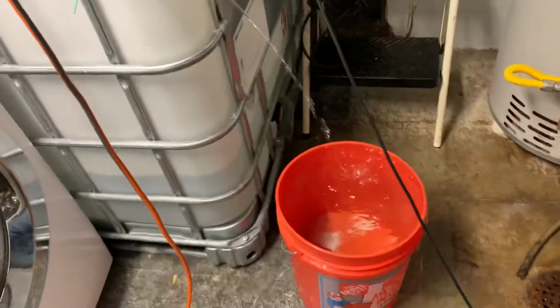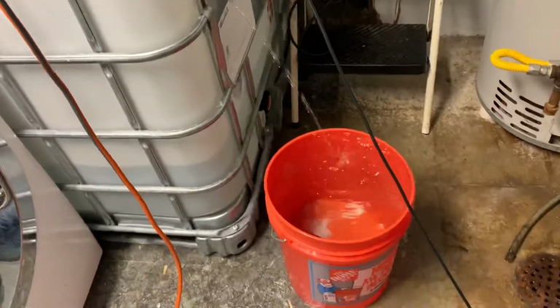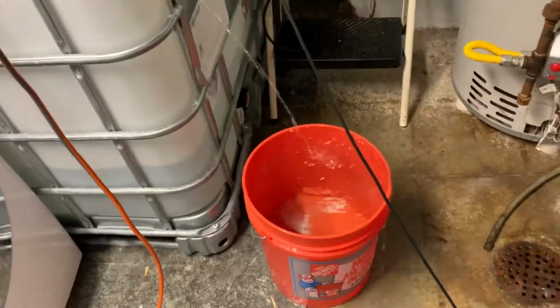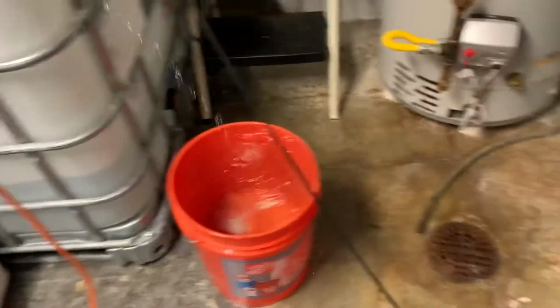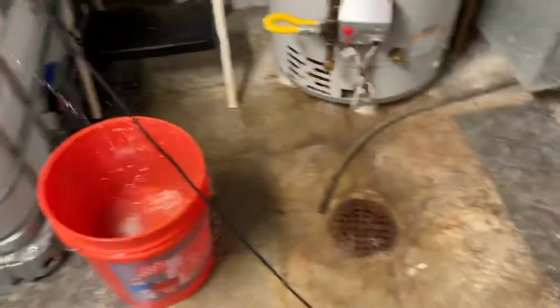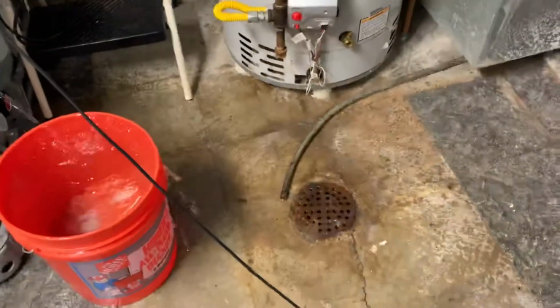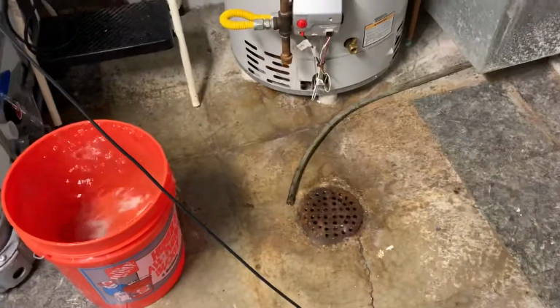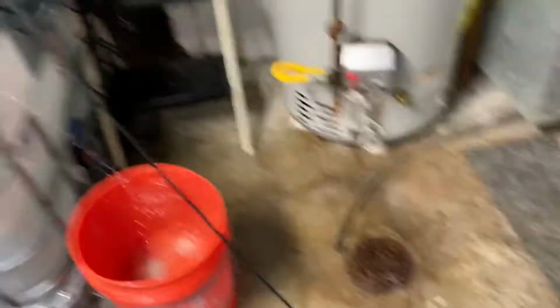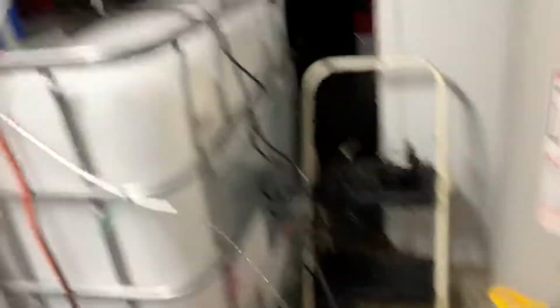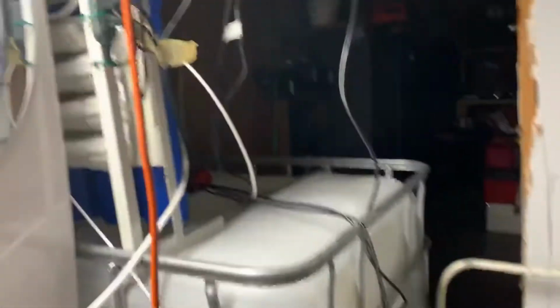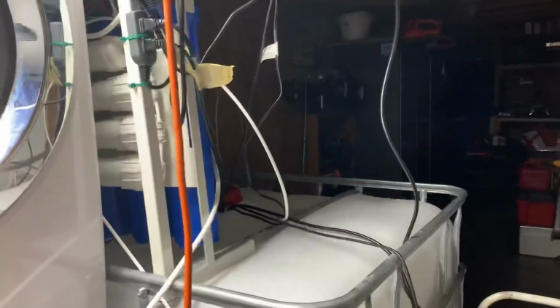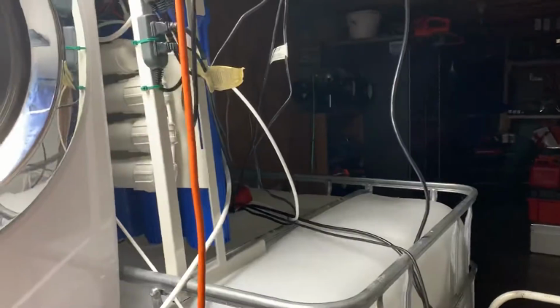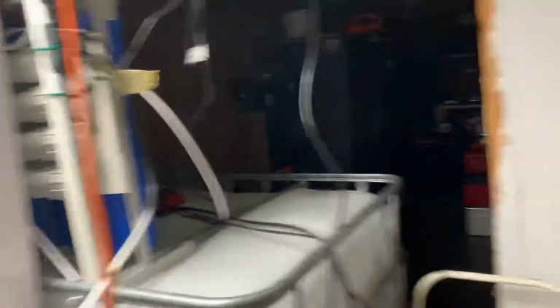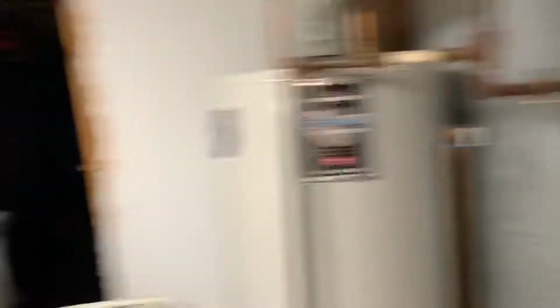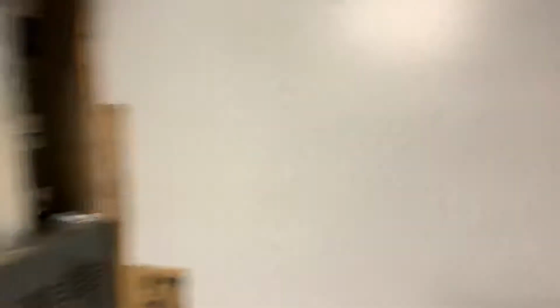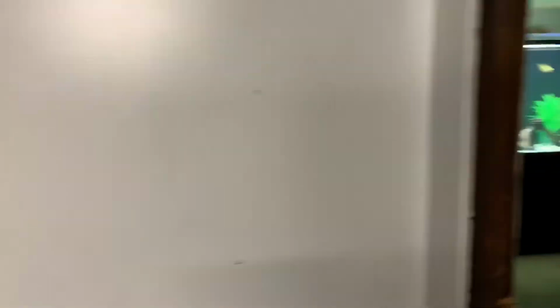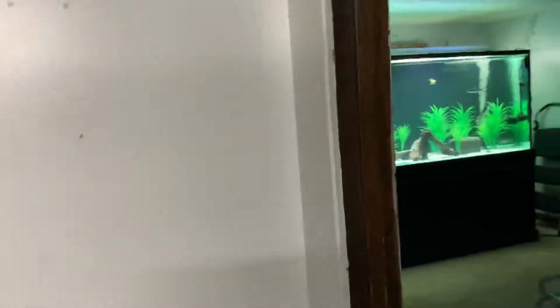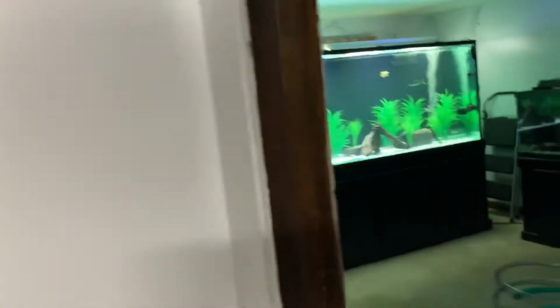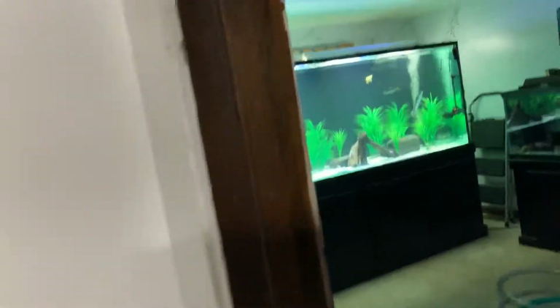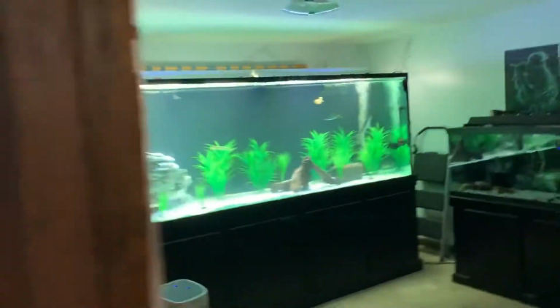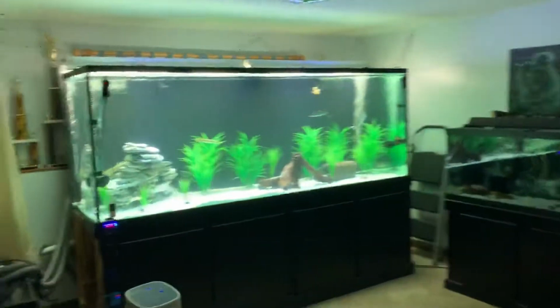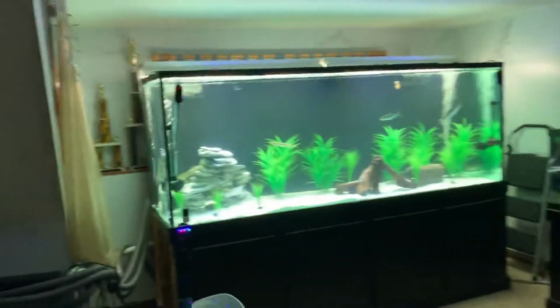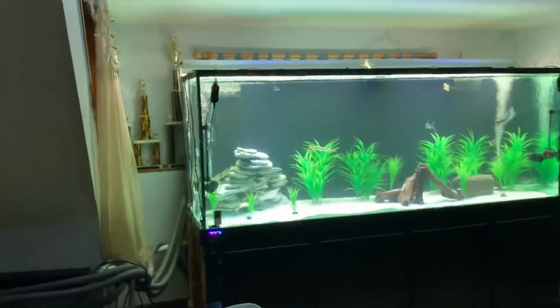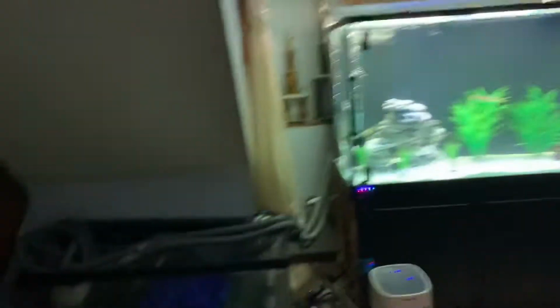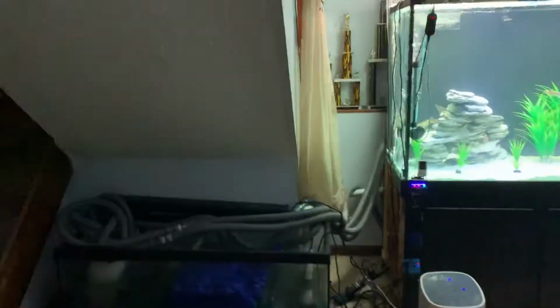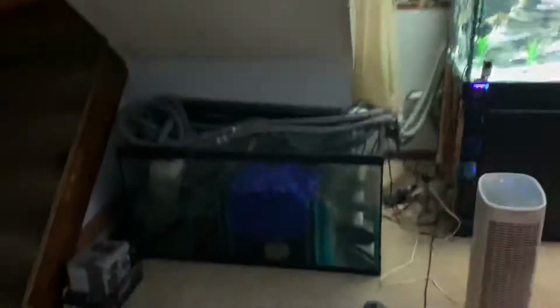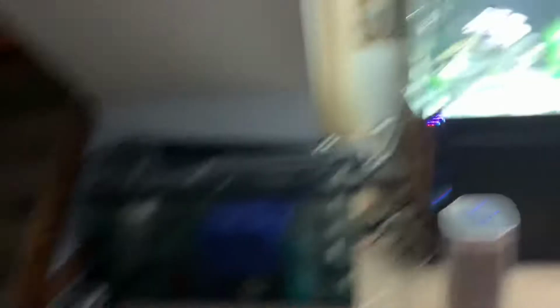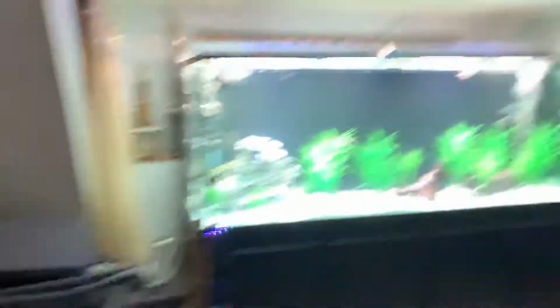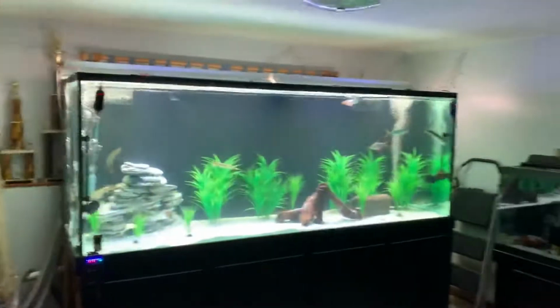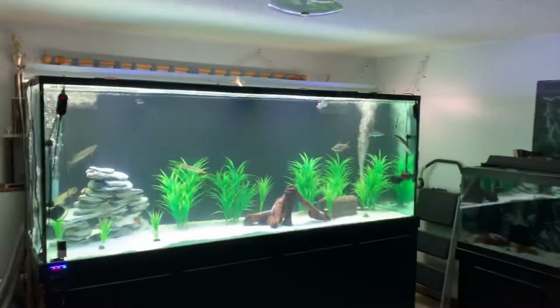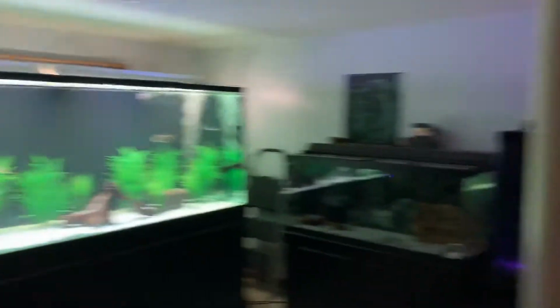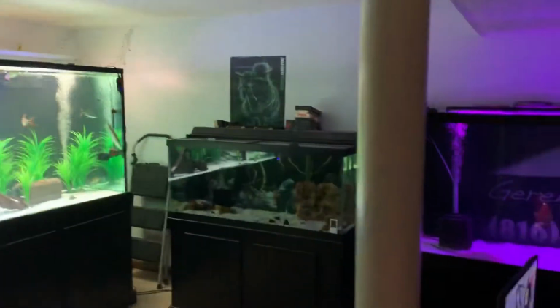The waste water comes out here and goes down the drain. That's how I do water changes — I run RODI water in all of my tanks.